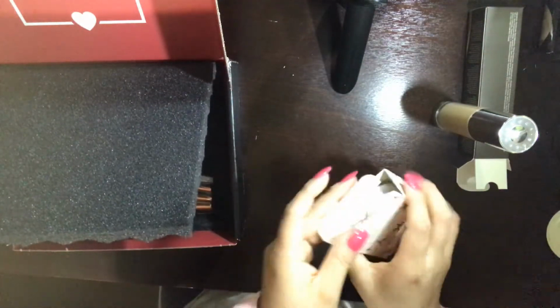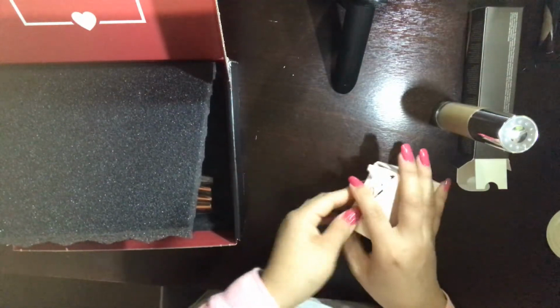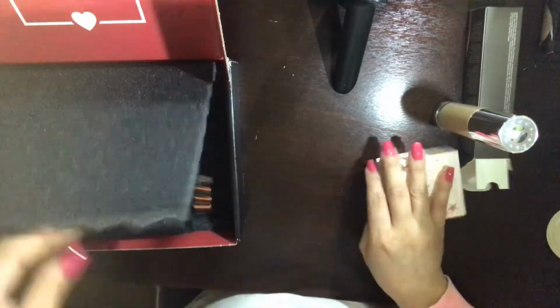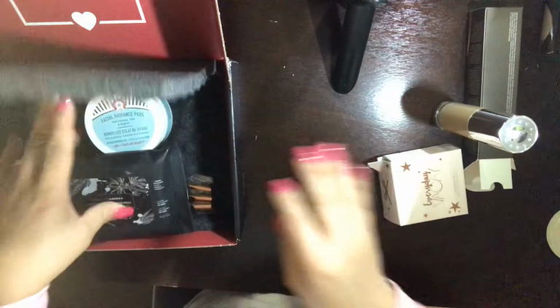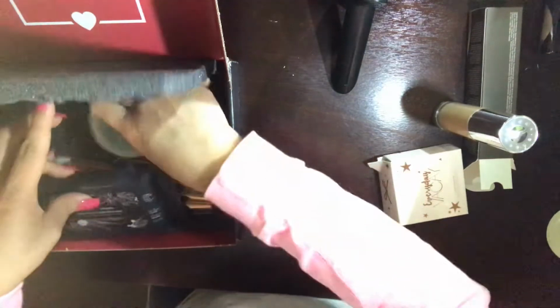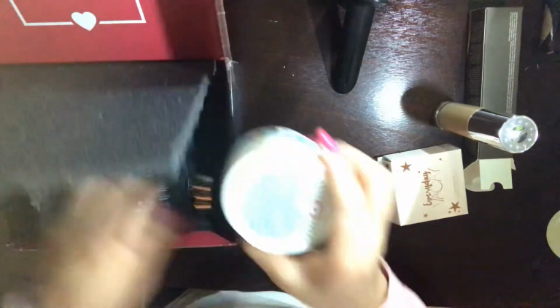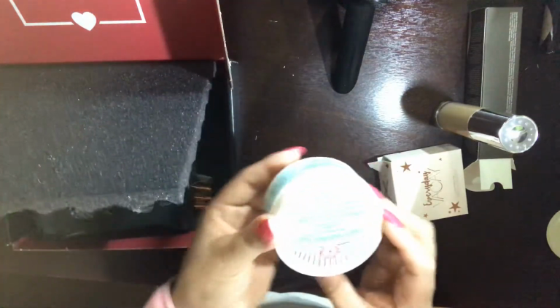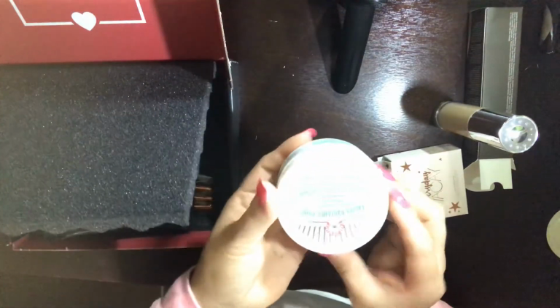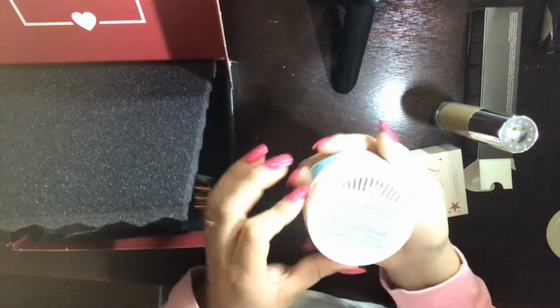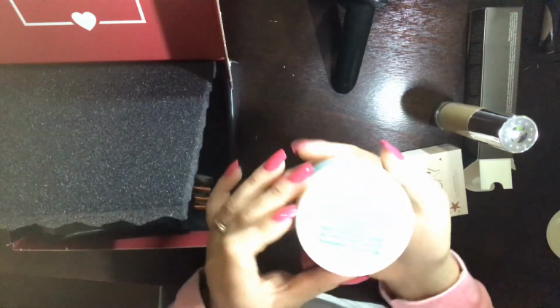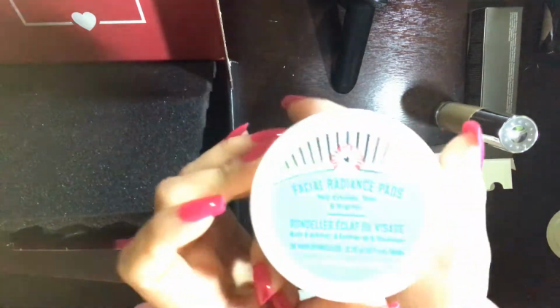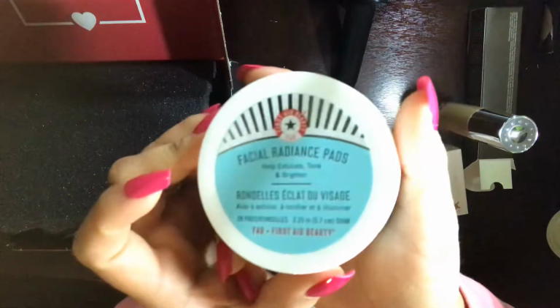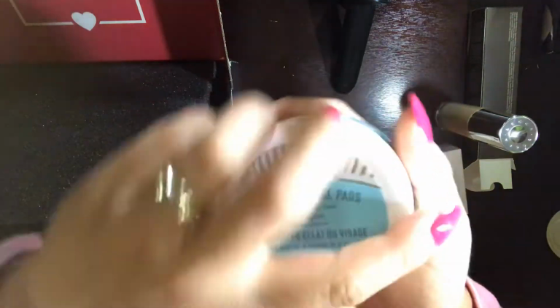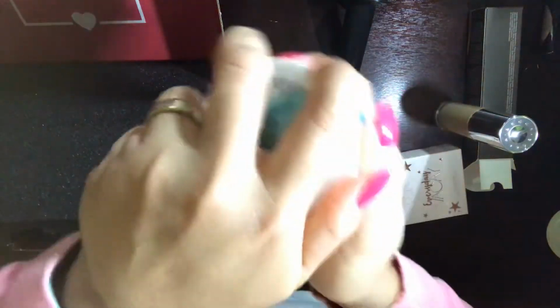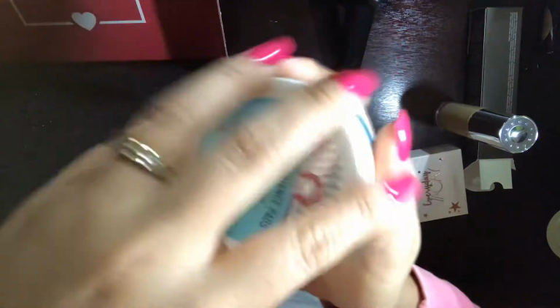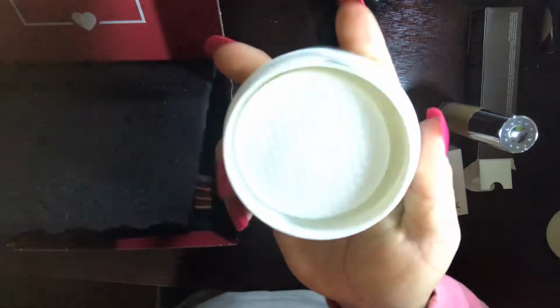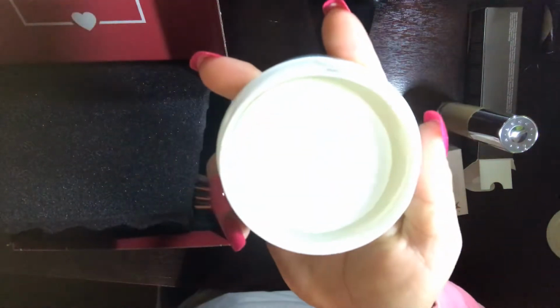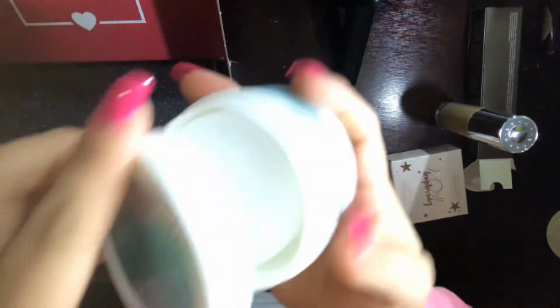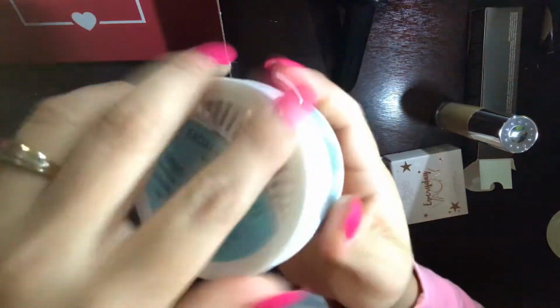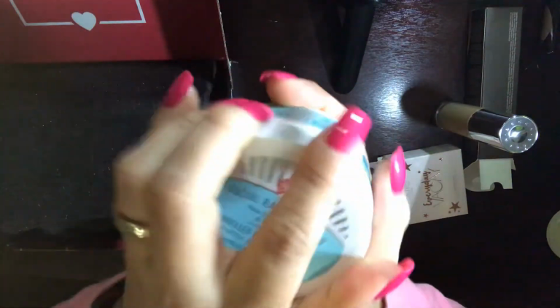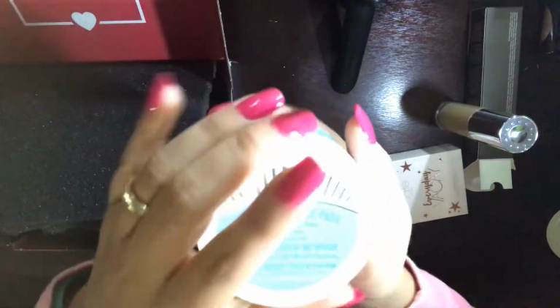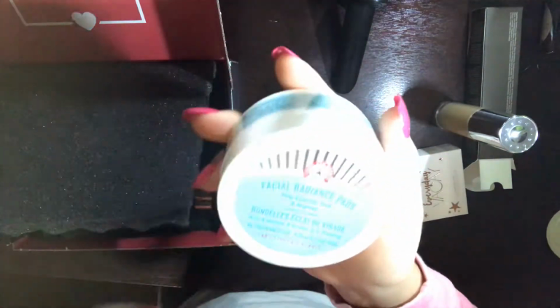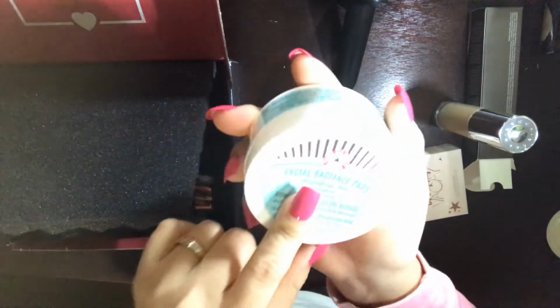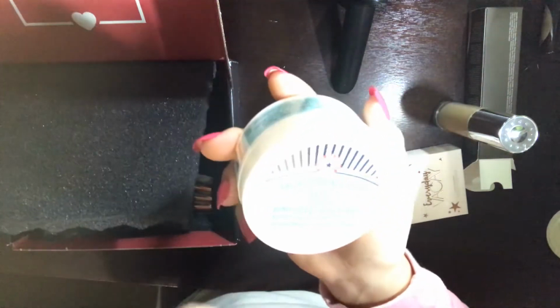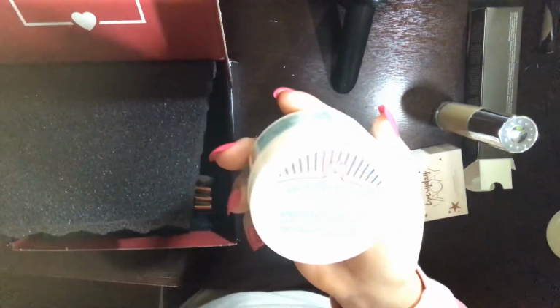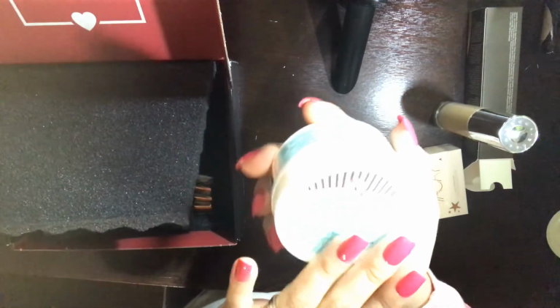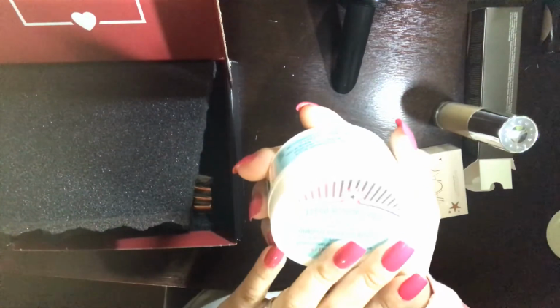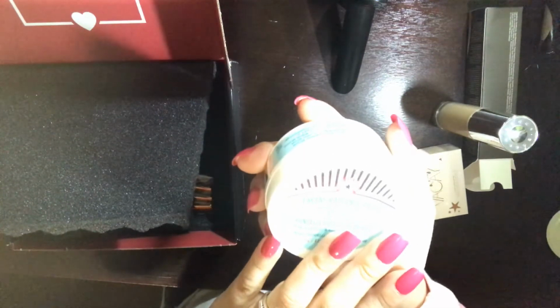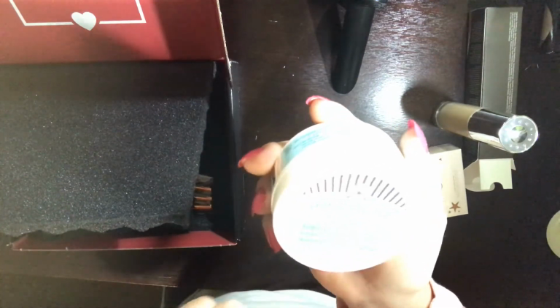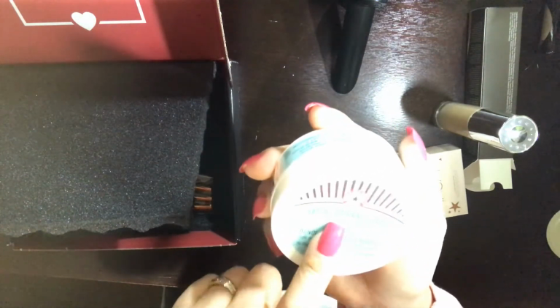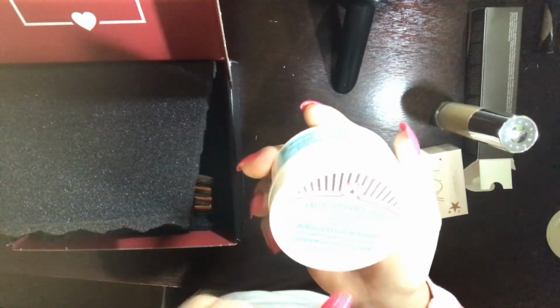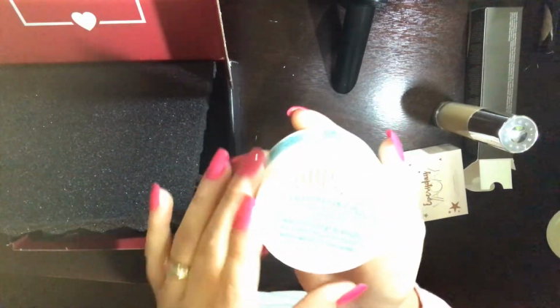The next thing is the Facial Radiance Pads. These pads are super cooling and really good — I actually like these. You use them after your cleanse. These retail for $16 and help exfoliate, tone, and brighten your skin.